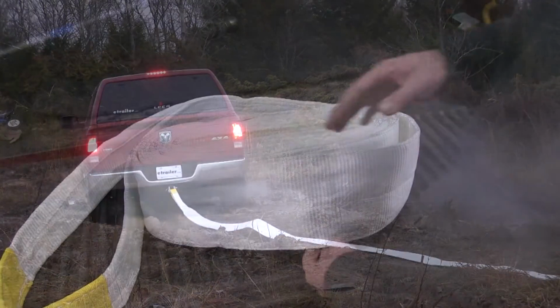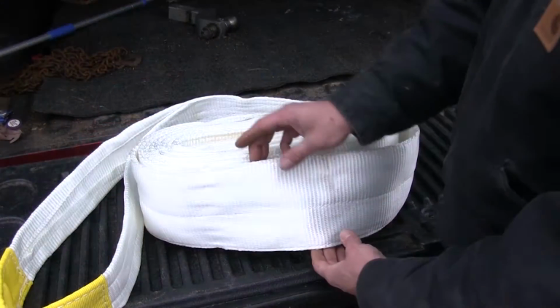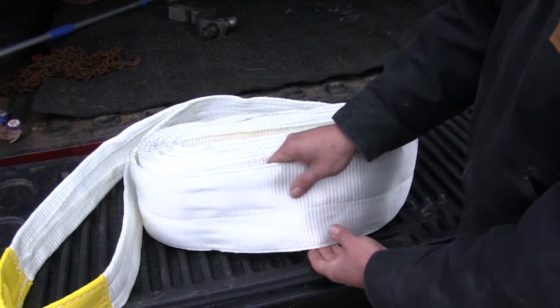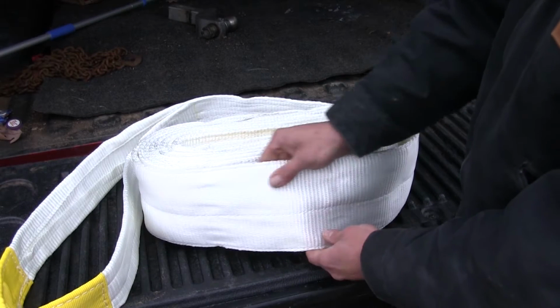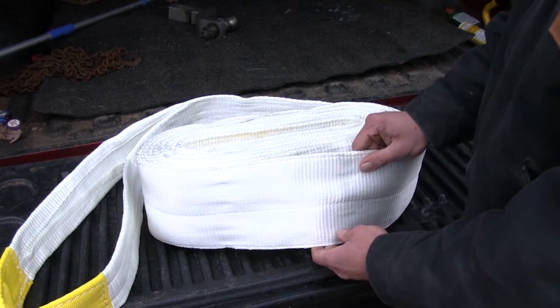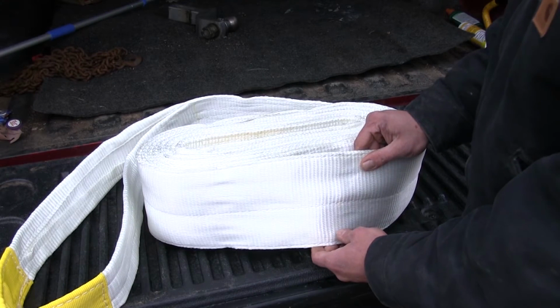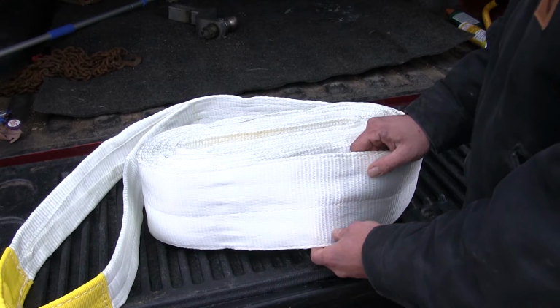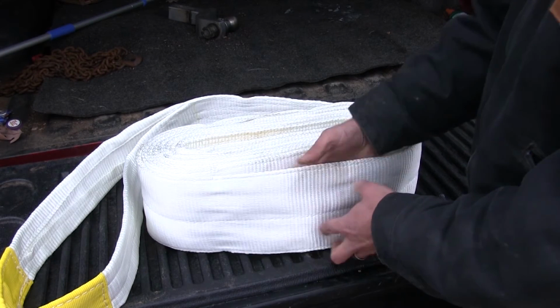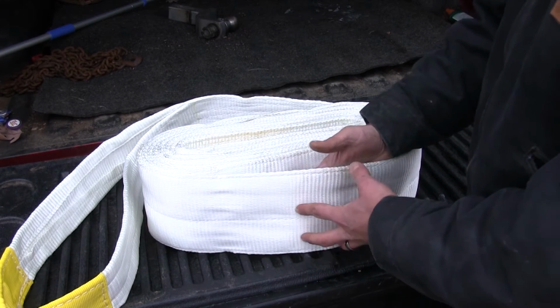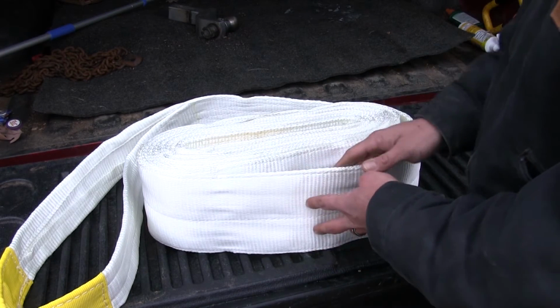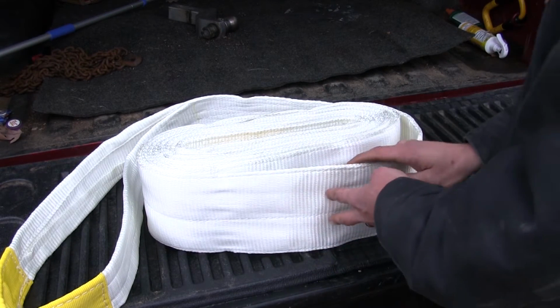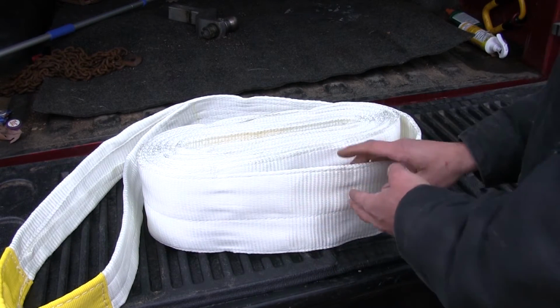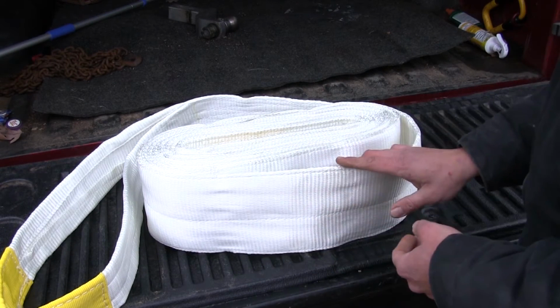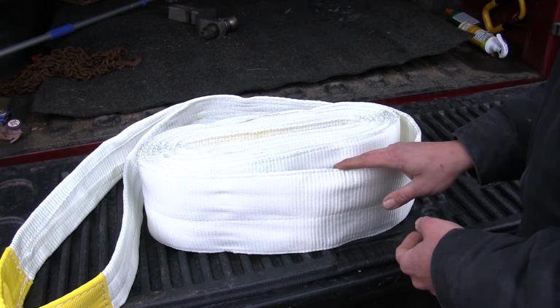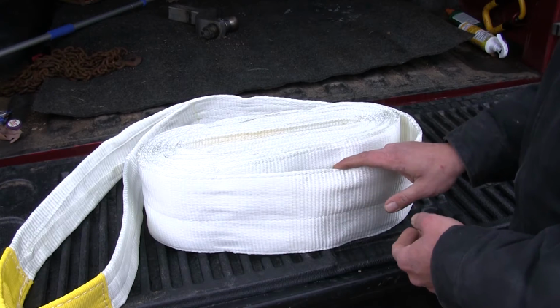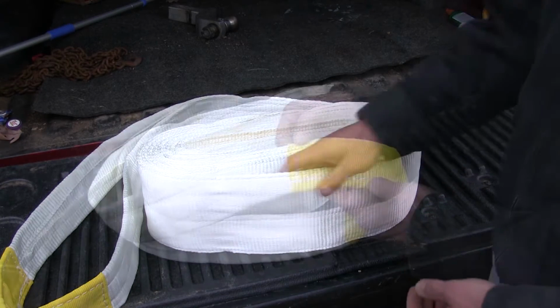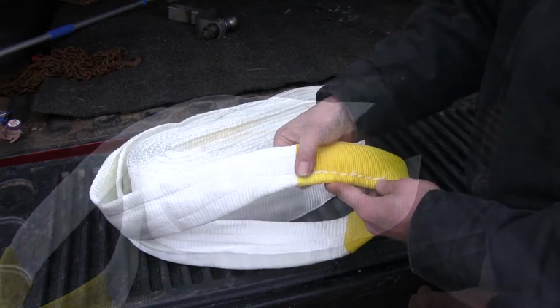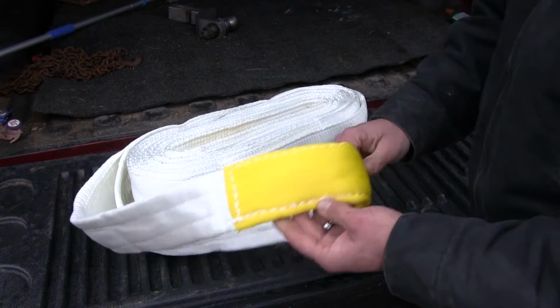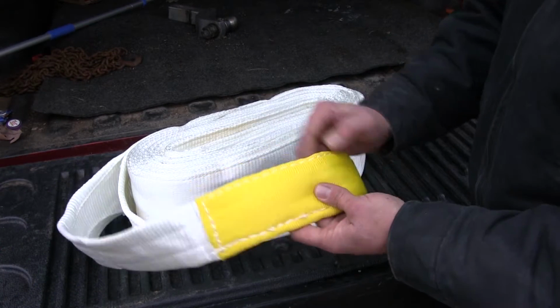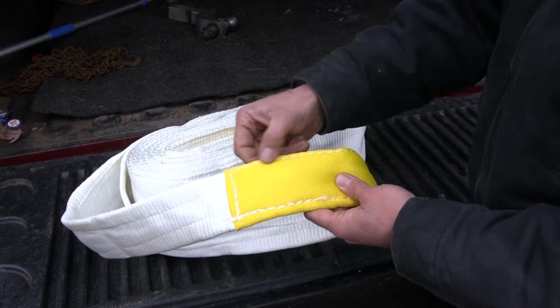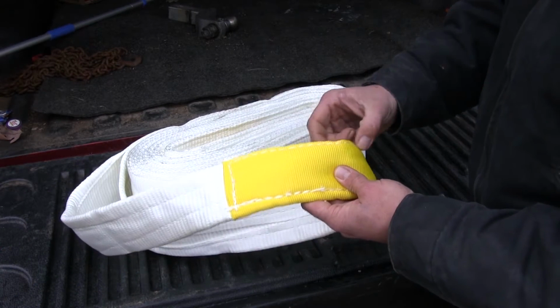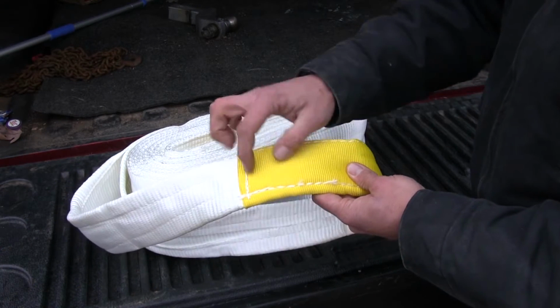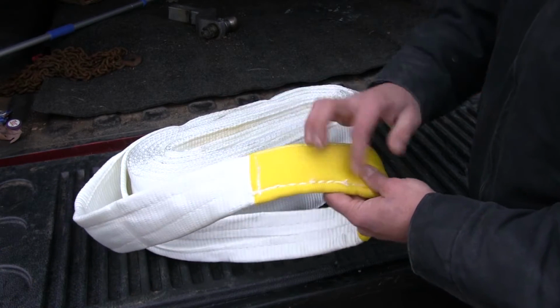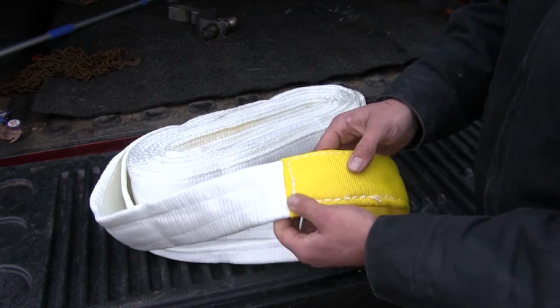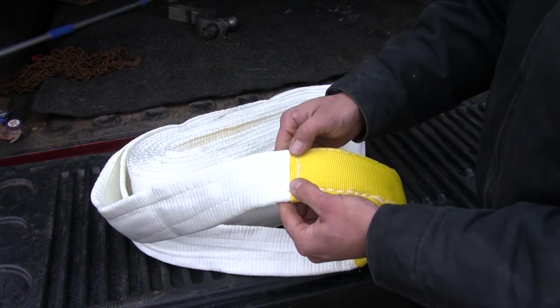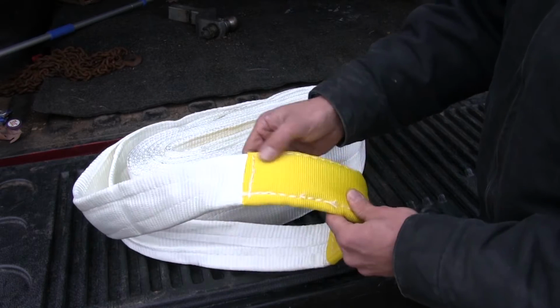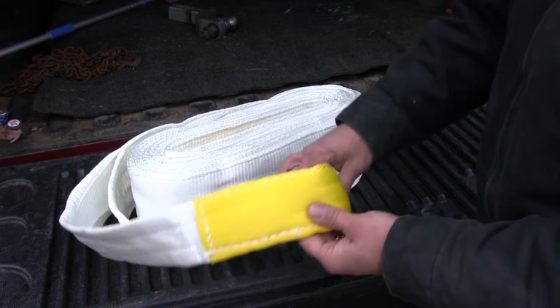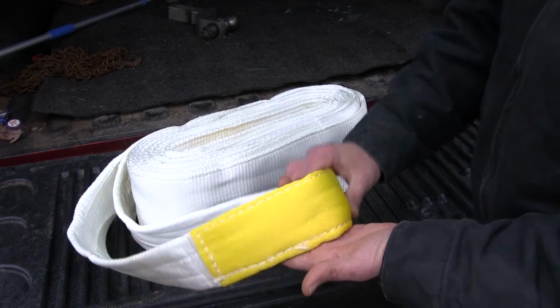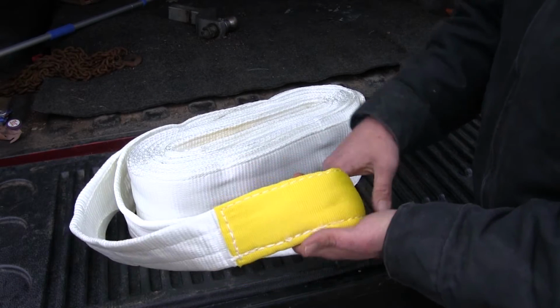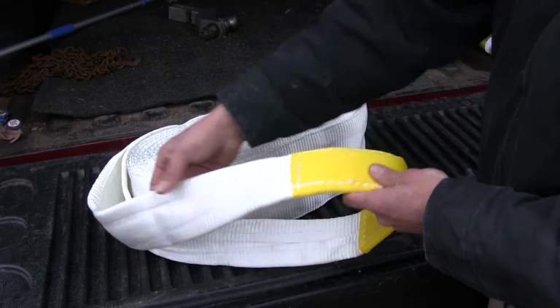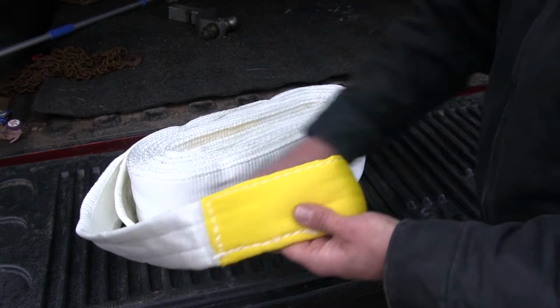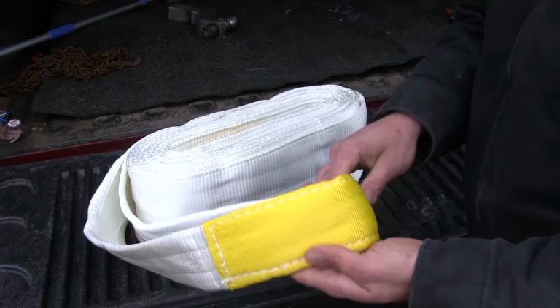The strap is going to offer a maximum break strength of 75,000 pounds and a maximum vehicle weight limit of 37,500 pounds. As you can see our nylon reinforcements are stitched into place, a nice heavy stitching, it's going to keep them where we need it and not sliding up and down our strap.